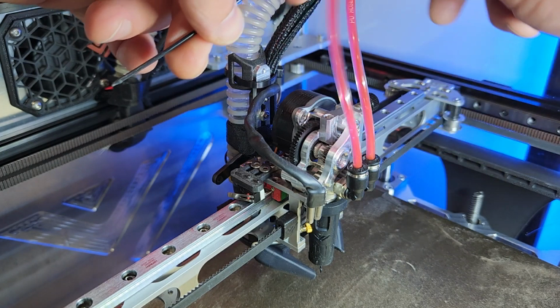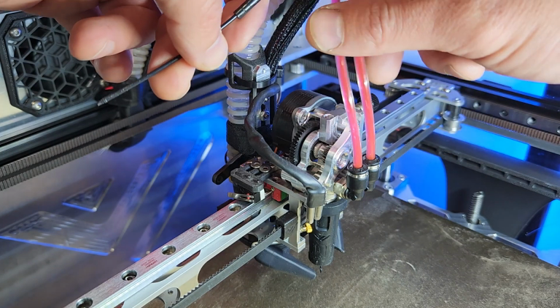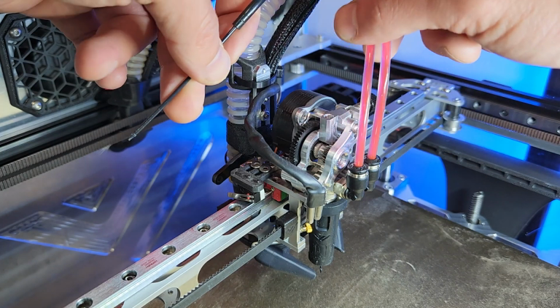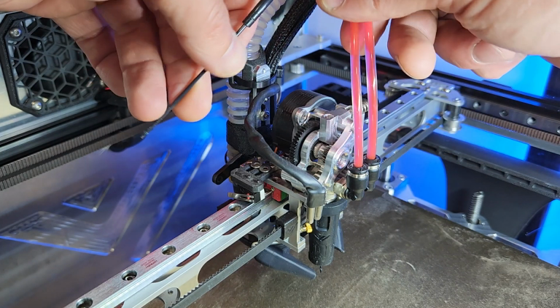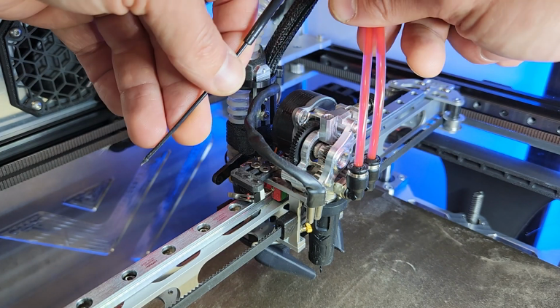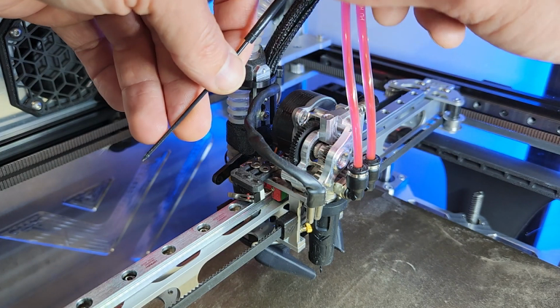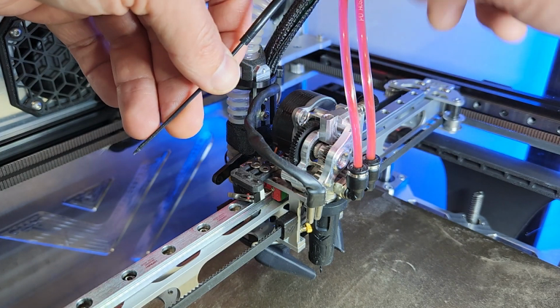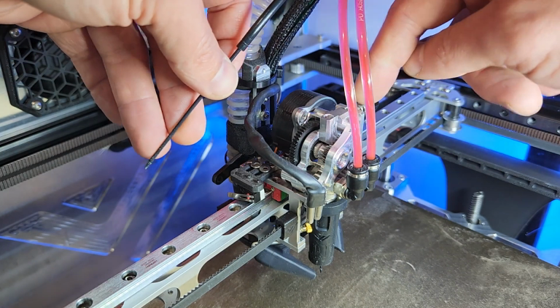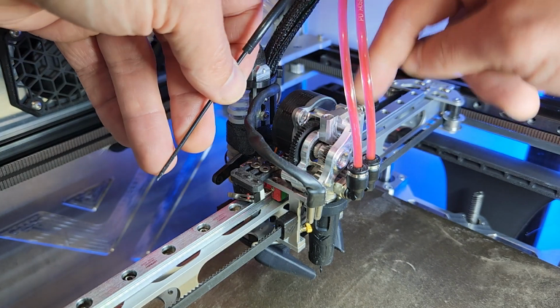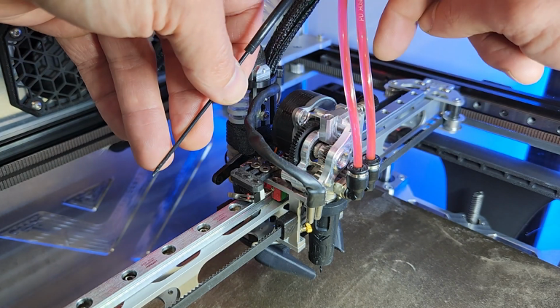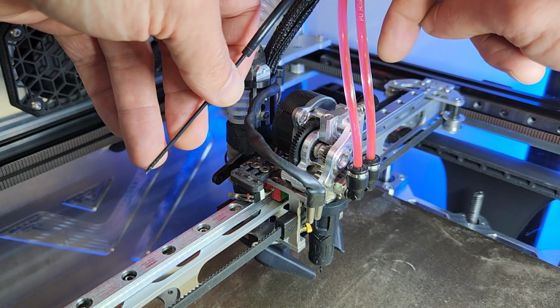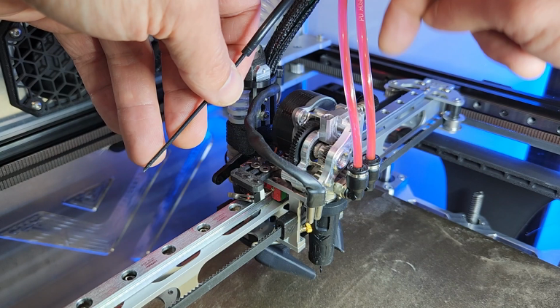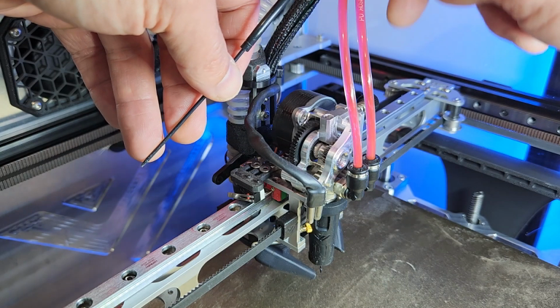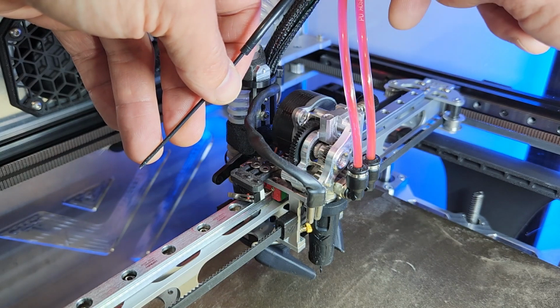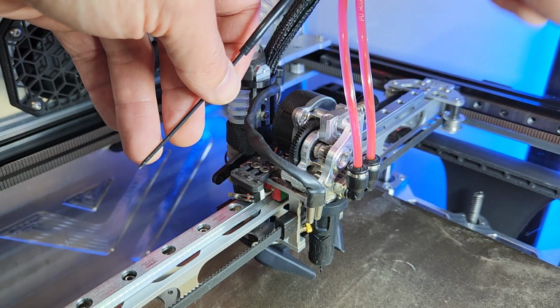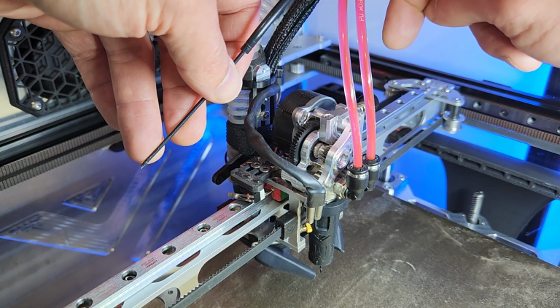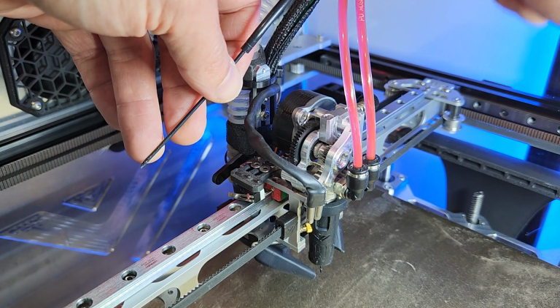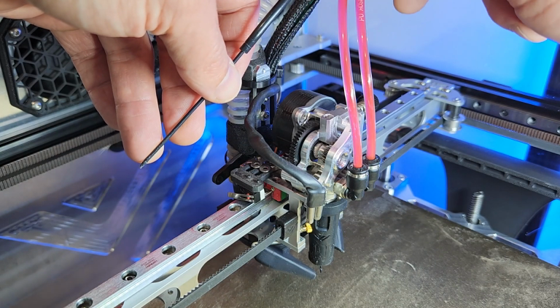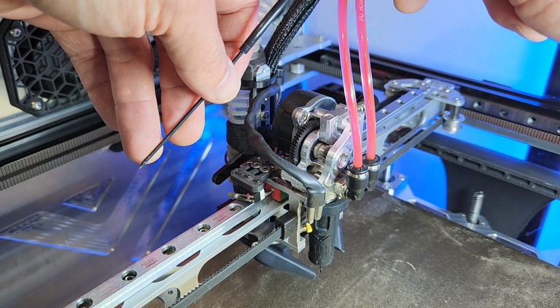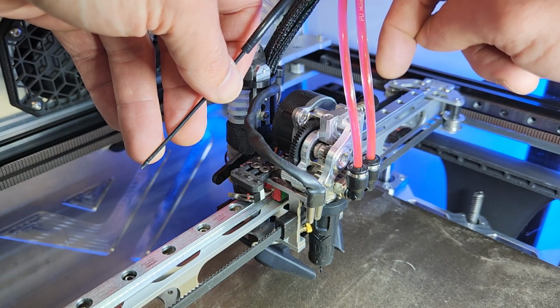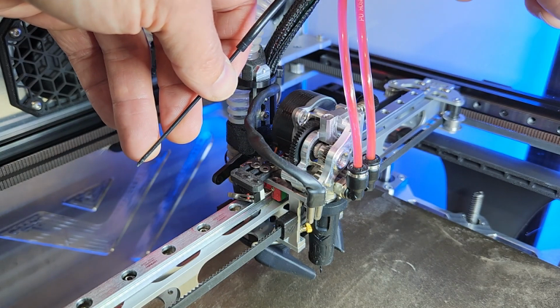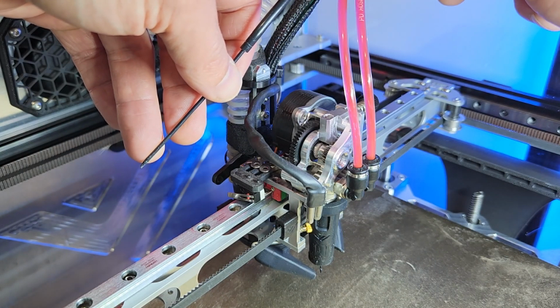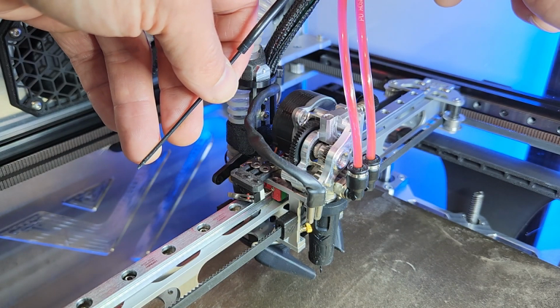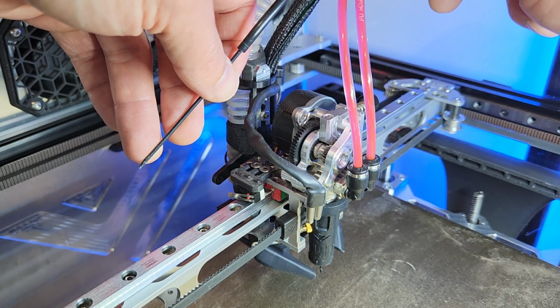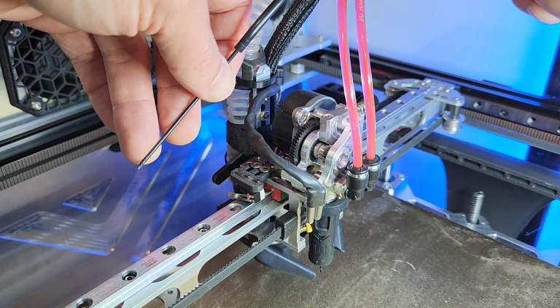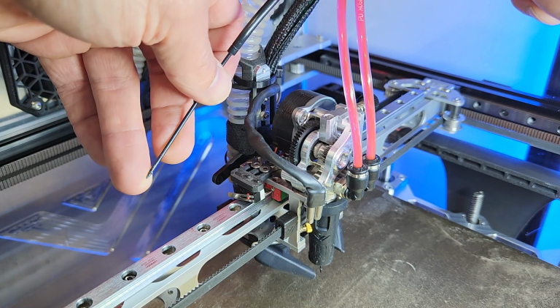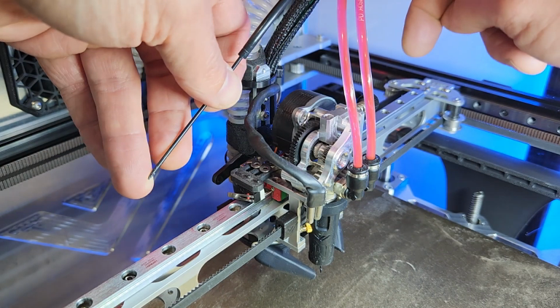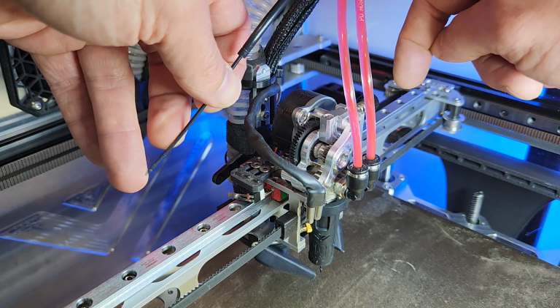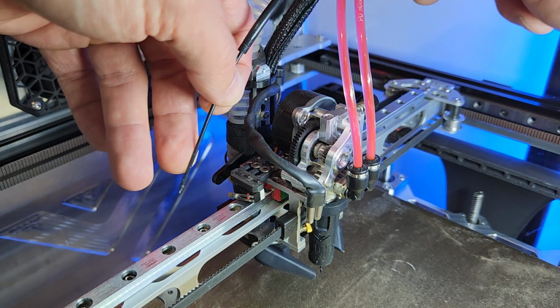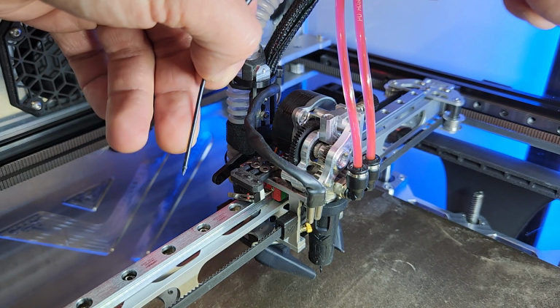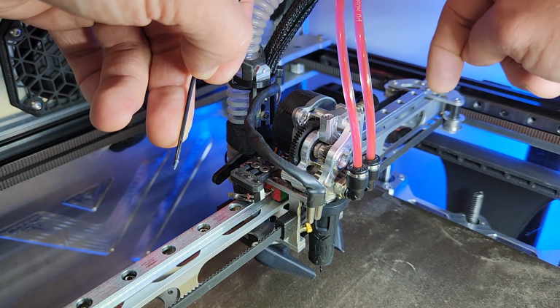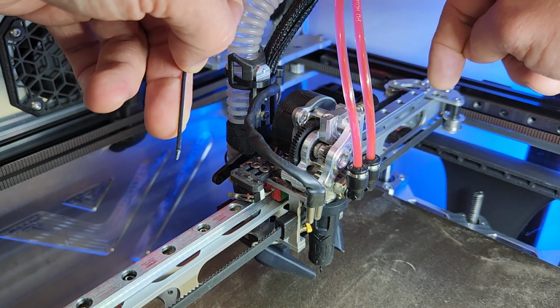They have tons of grip, so there's no need to tension it more than you need. You want to run it at the lowest amount of tension that will give you enough grip to do the job. You don't need more, and of course you don't need less, because otherwise you're going to skip on the filament.